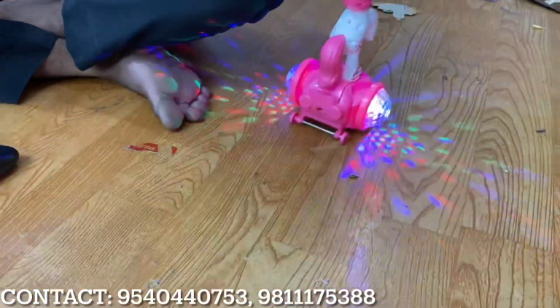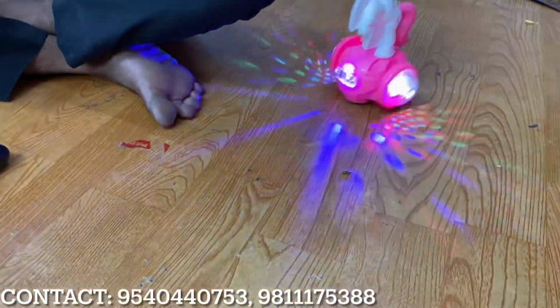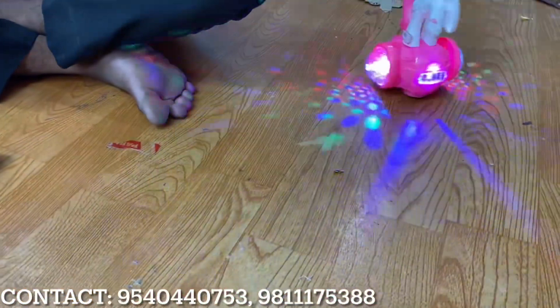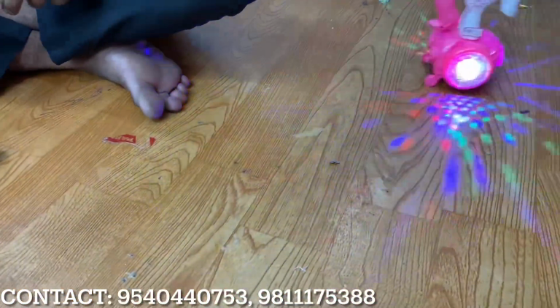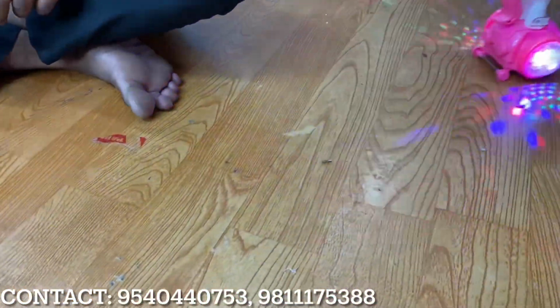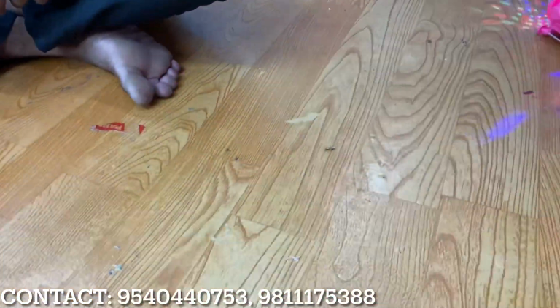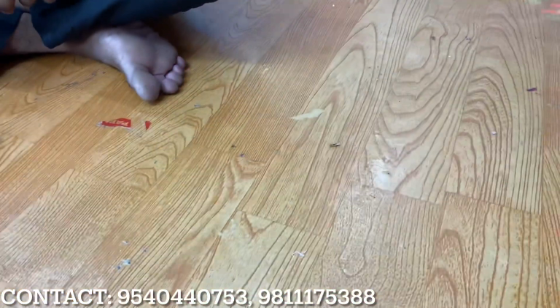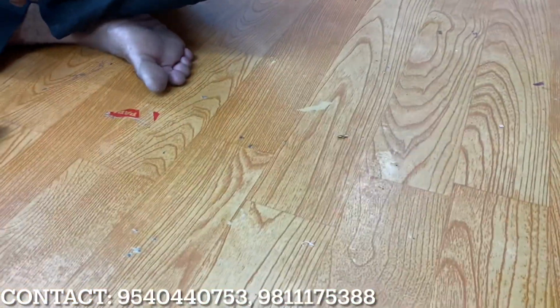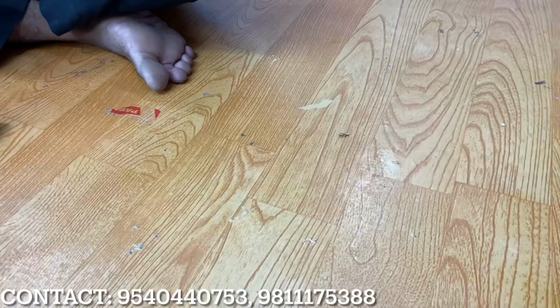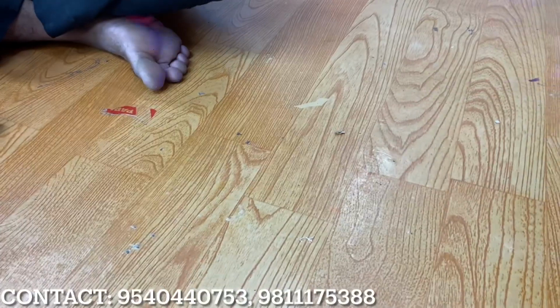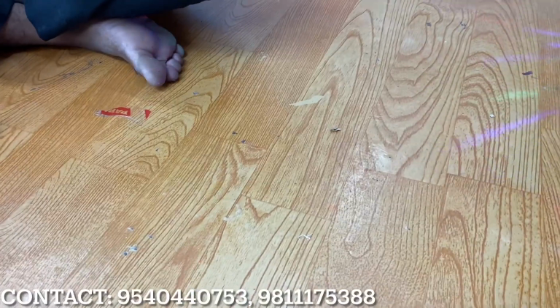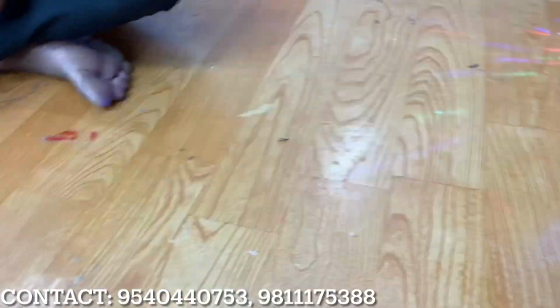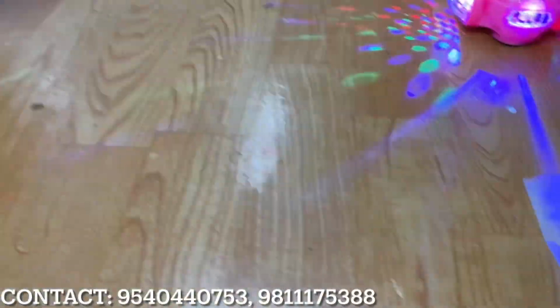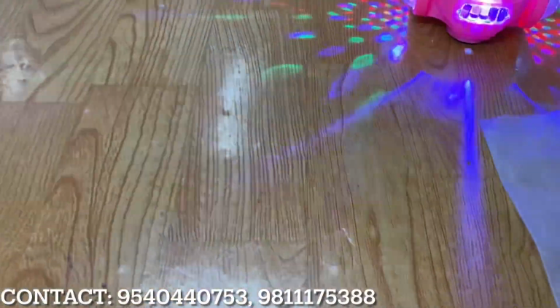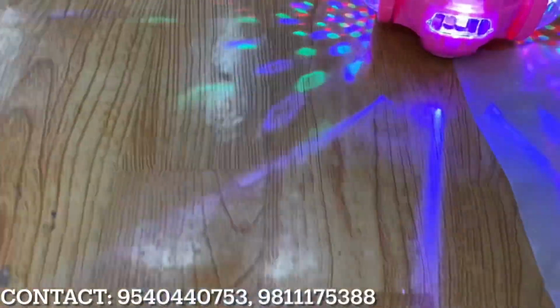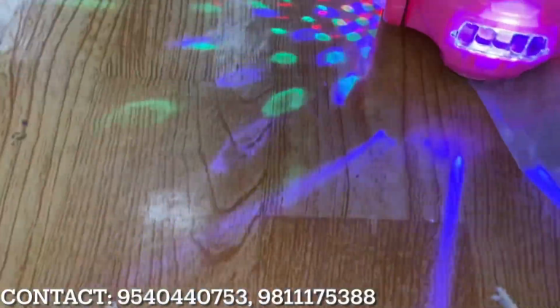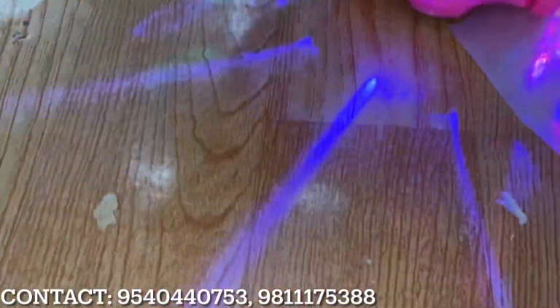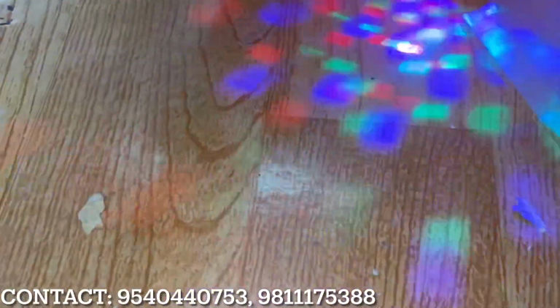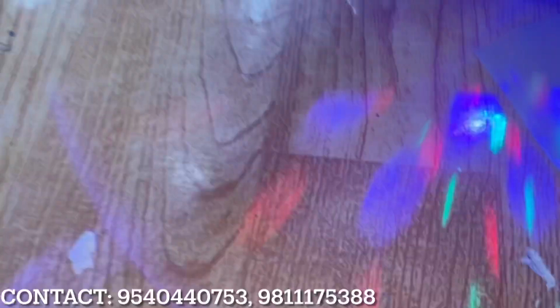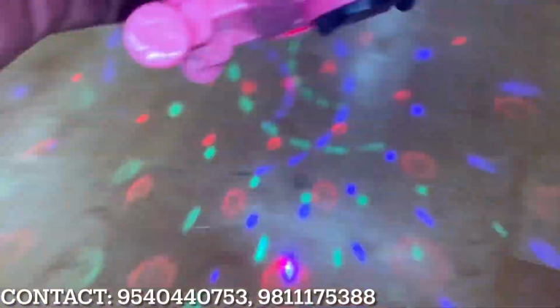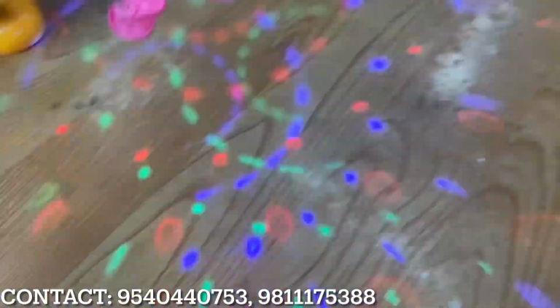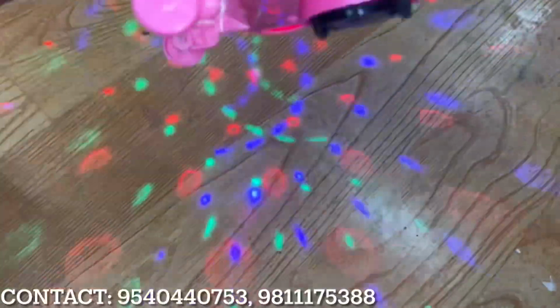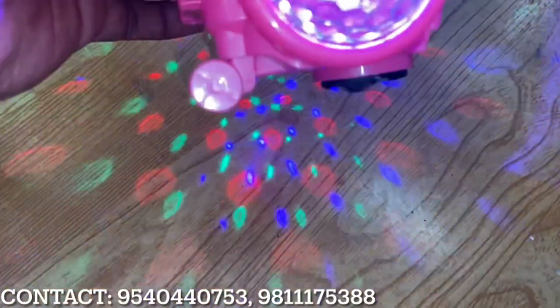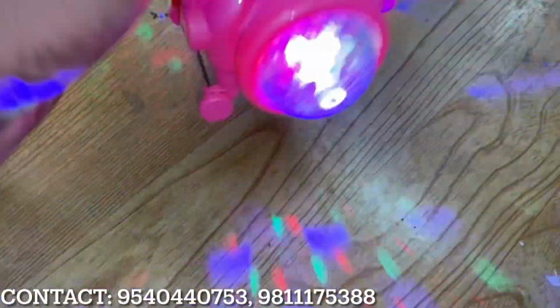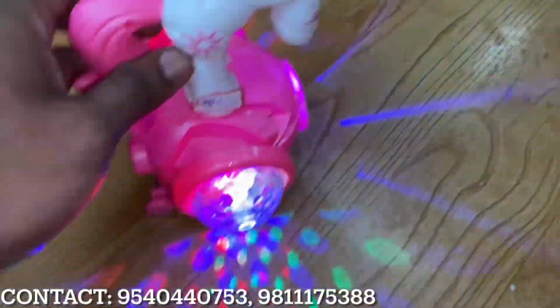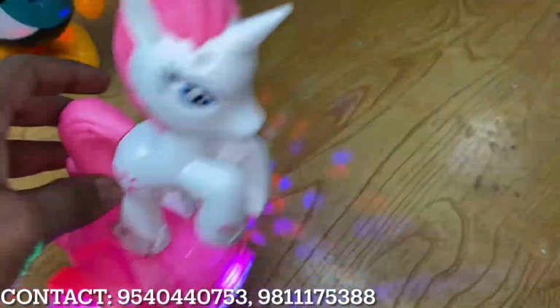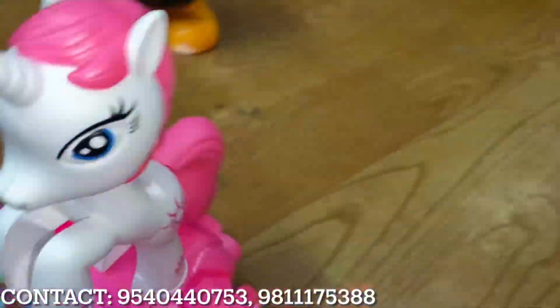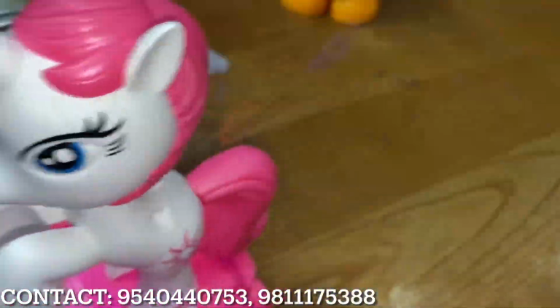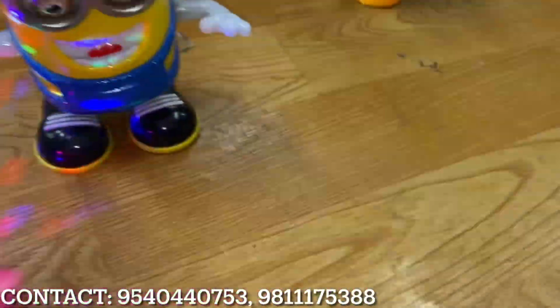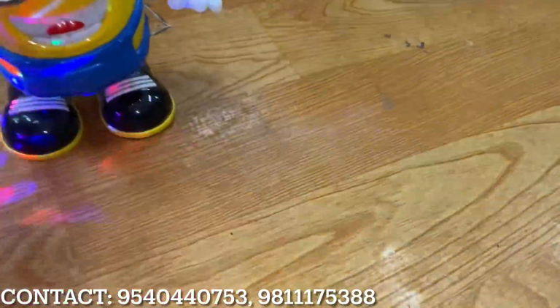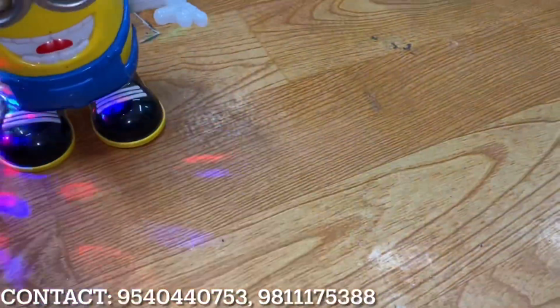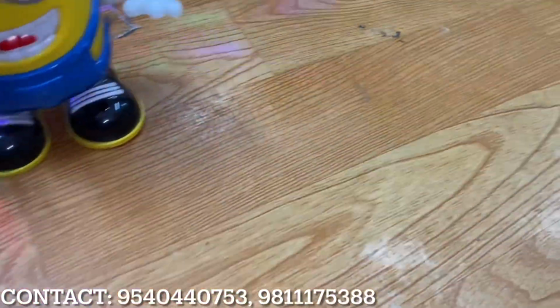You will get a lot of trending items with lighting effects. You will get lighting for your room. If we talk about lighting toys, there will be great room lighting effects — and you get music and light together in one toy.